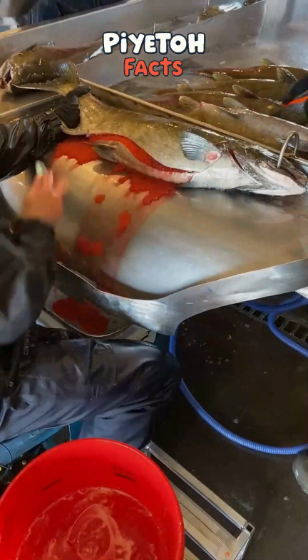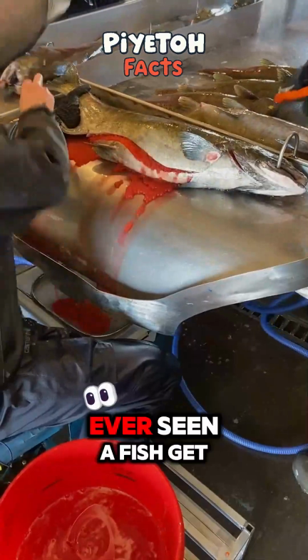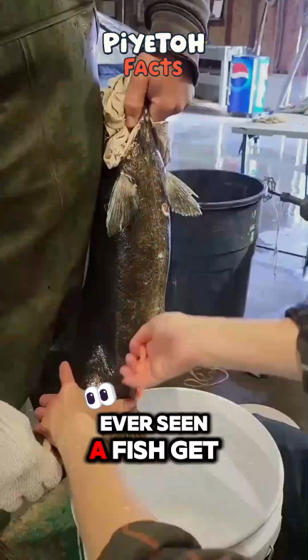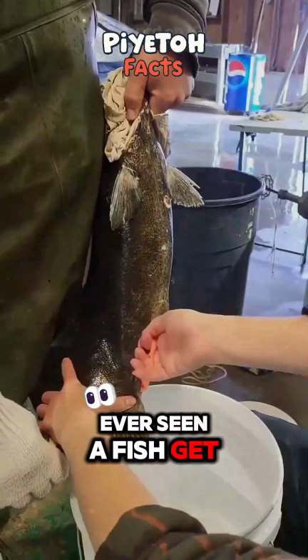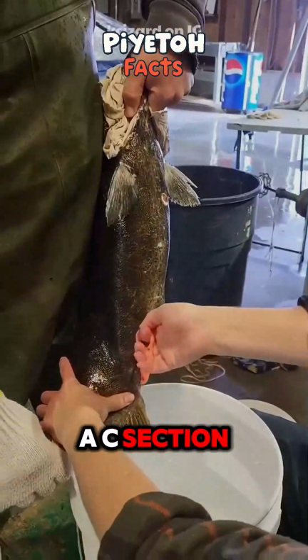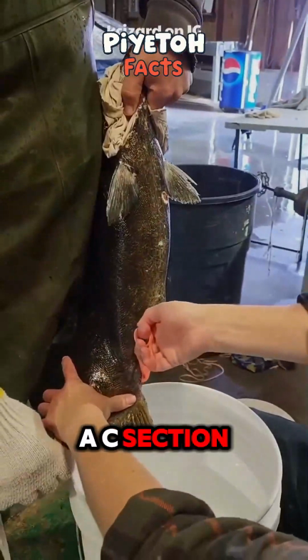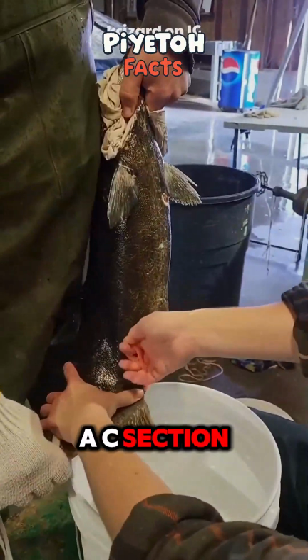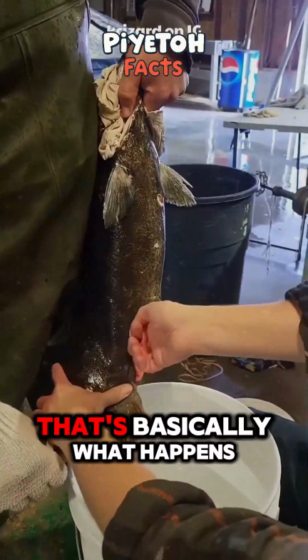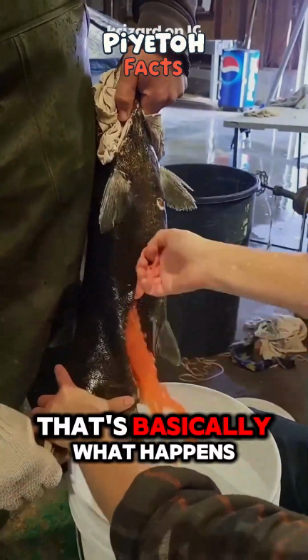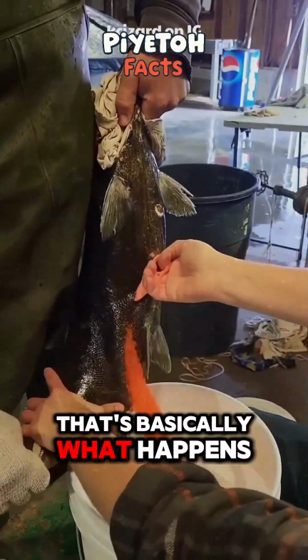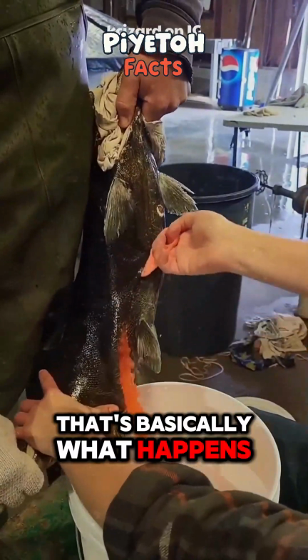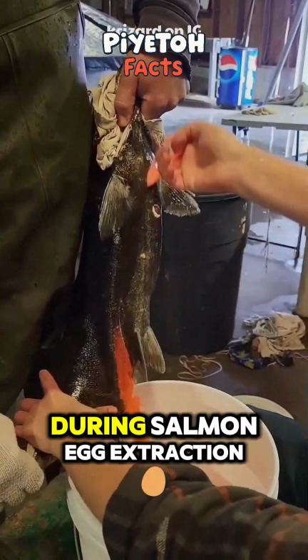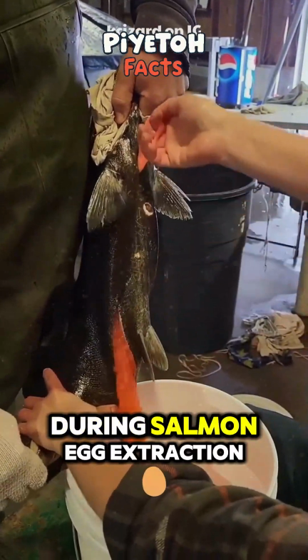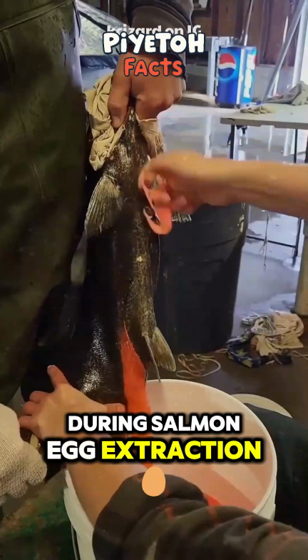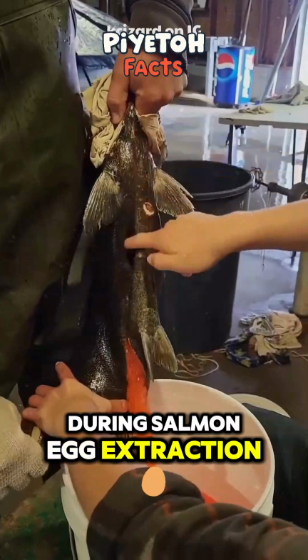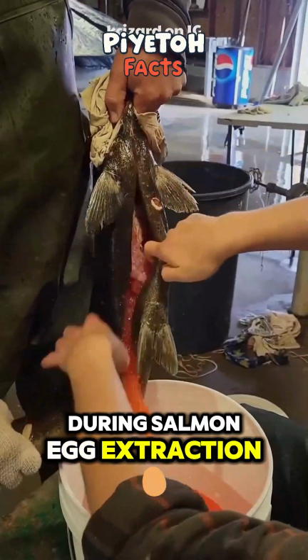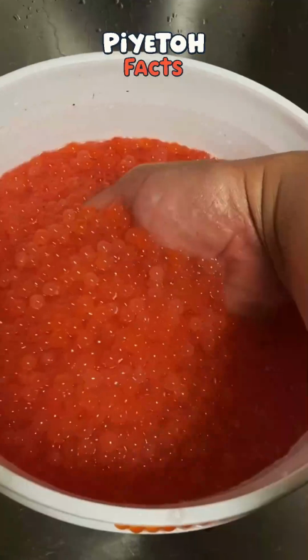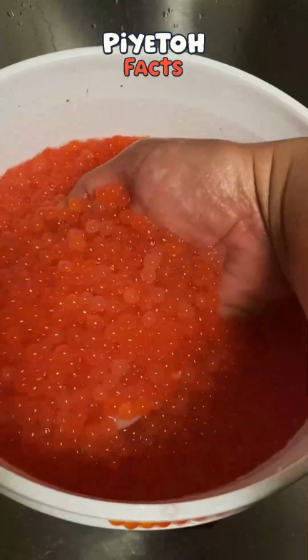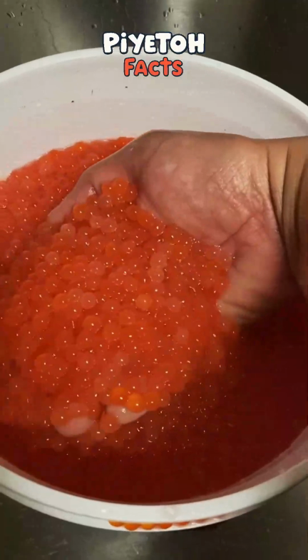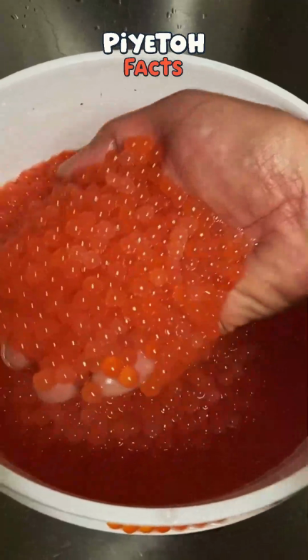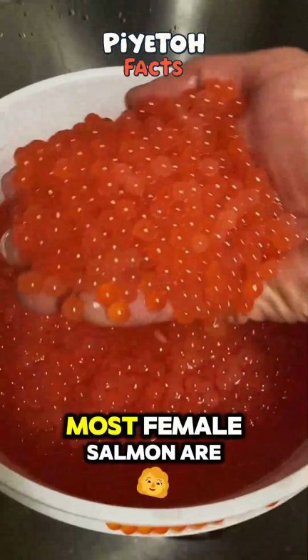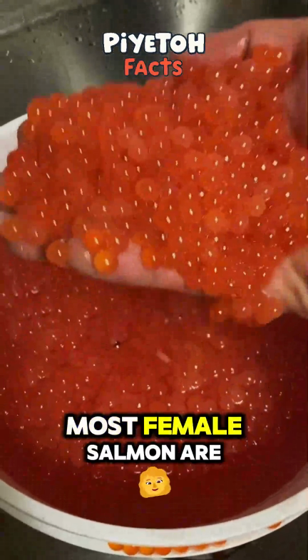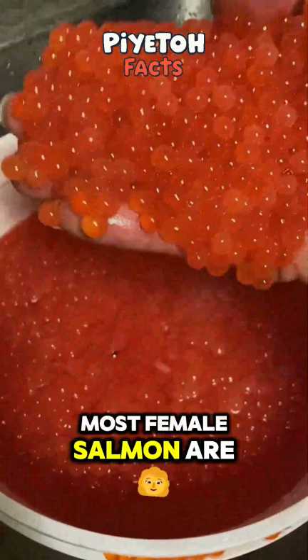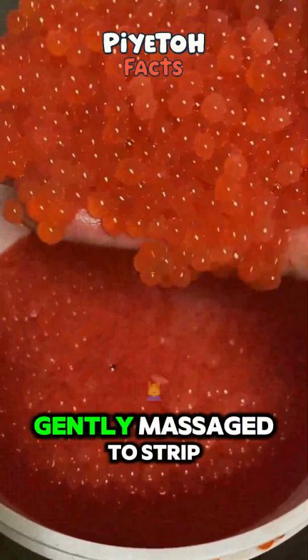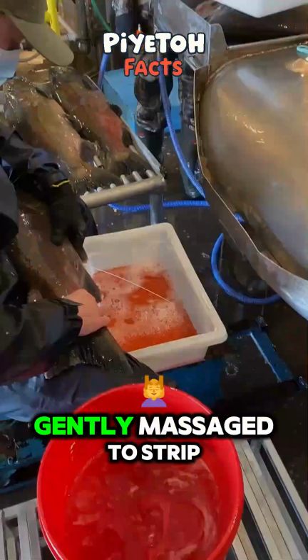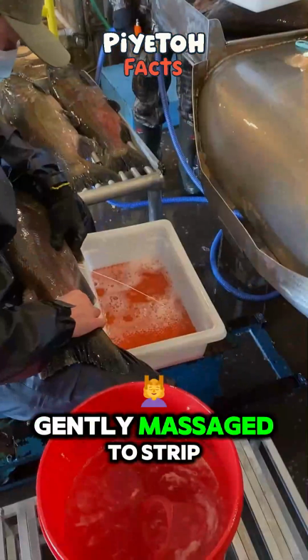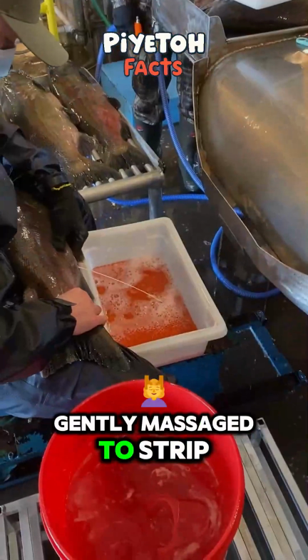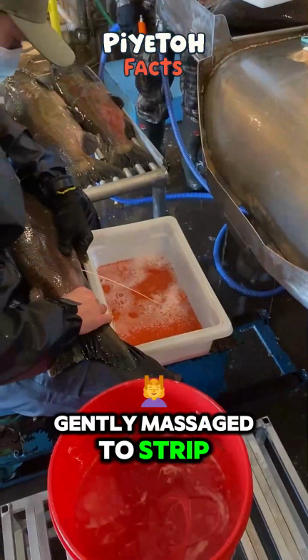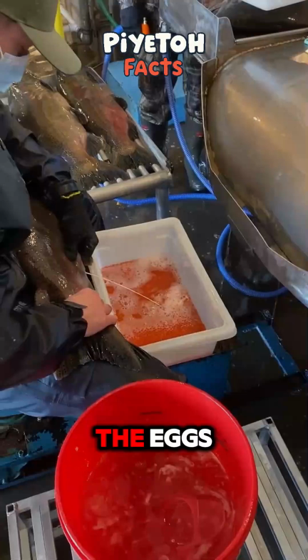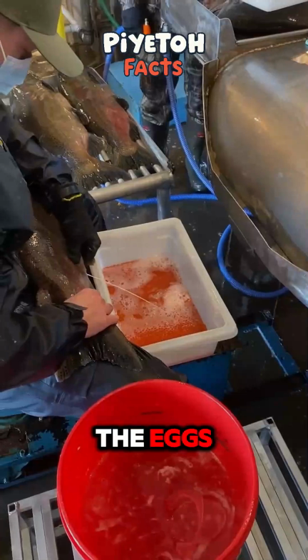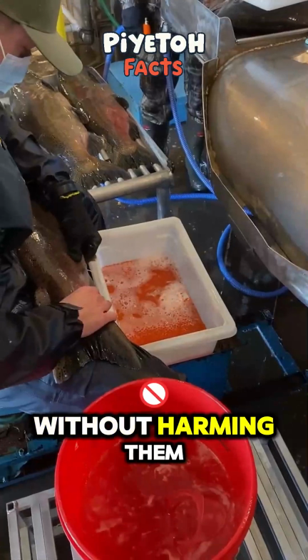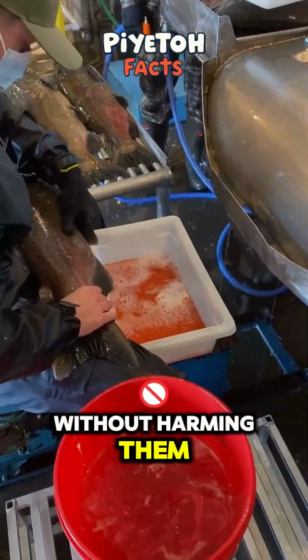Ever seen a fish get a C-section? That's basically what happens during salmon egg extraction. Most female salmon are gently massaged to strip the eggs without harming them.